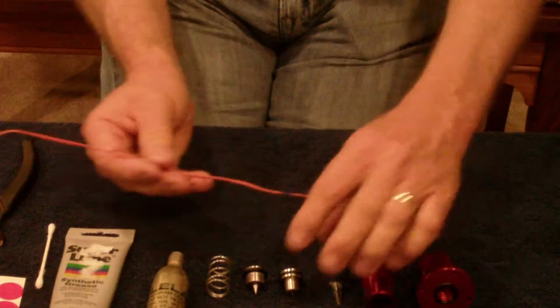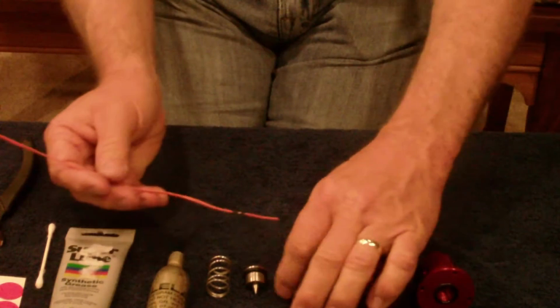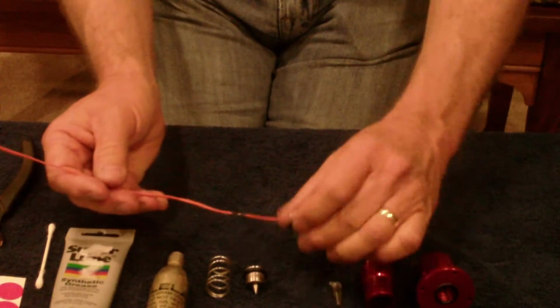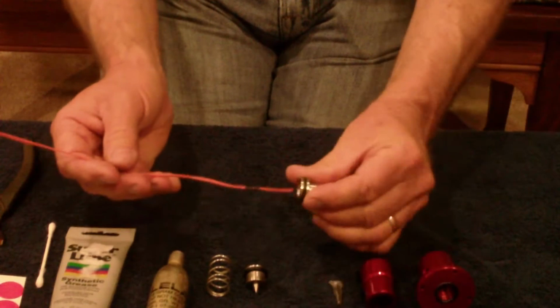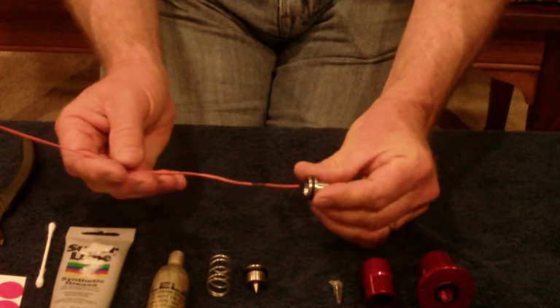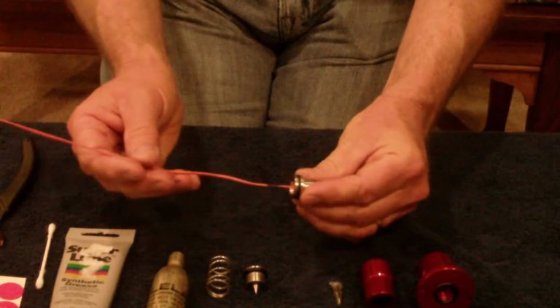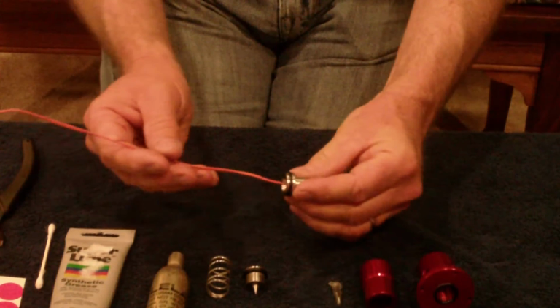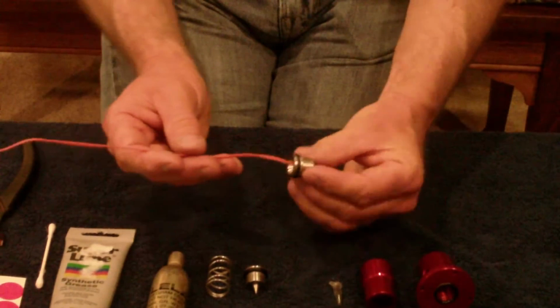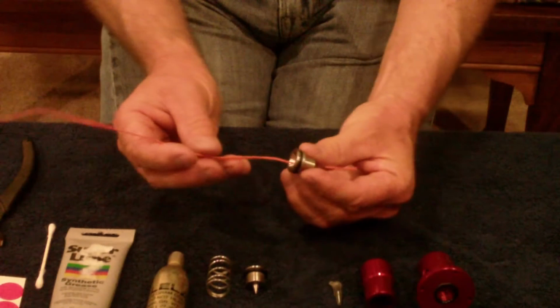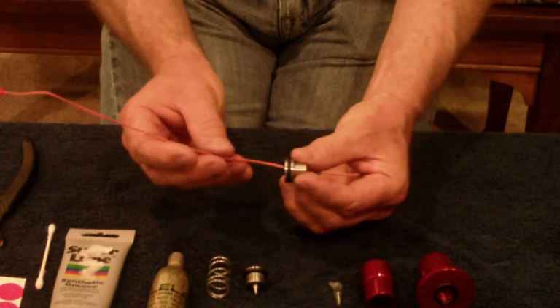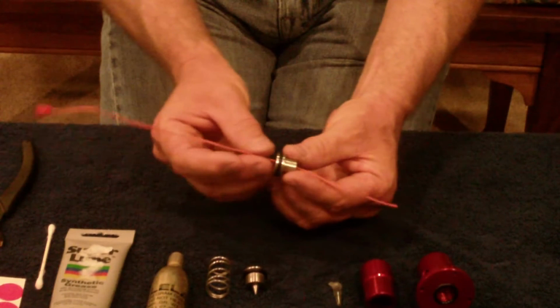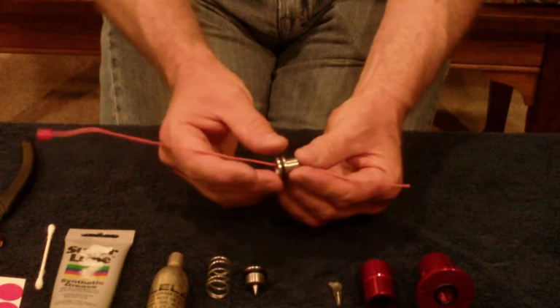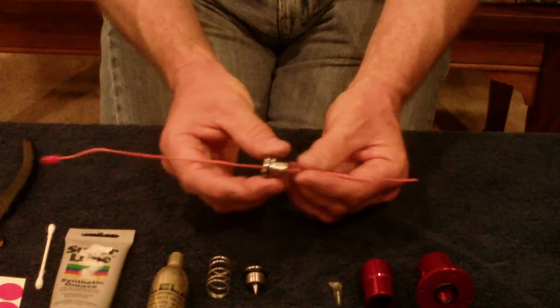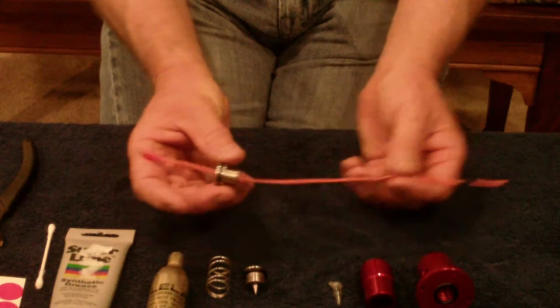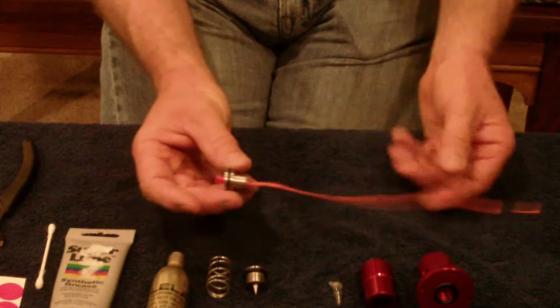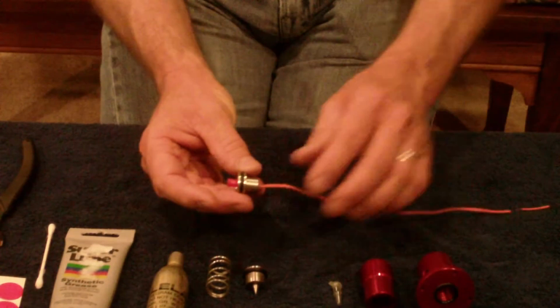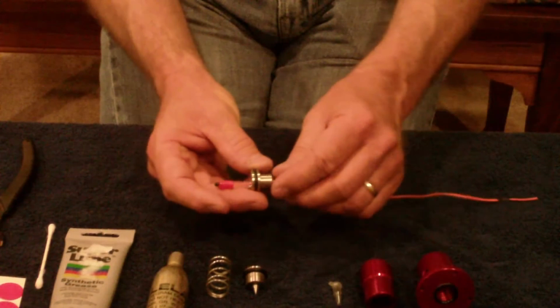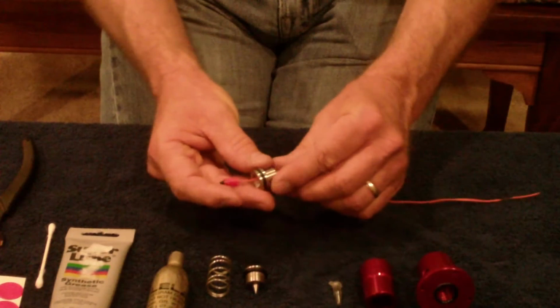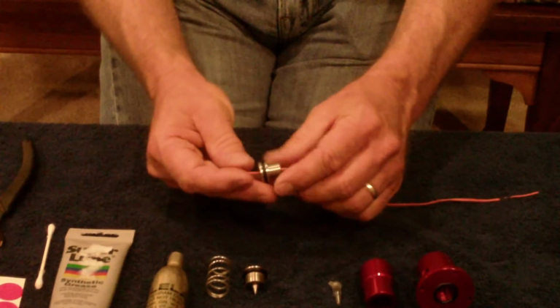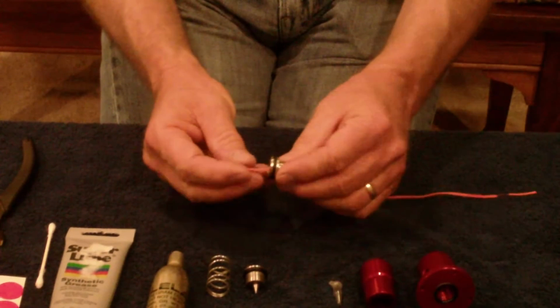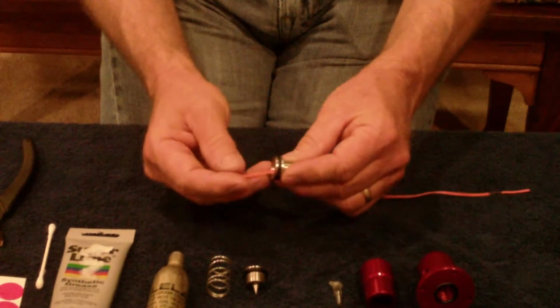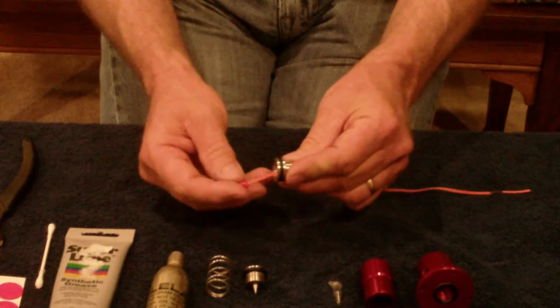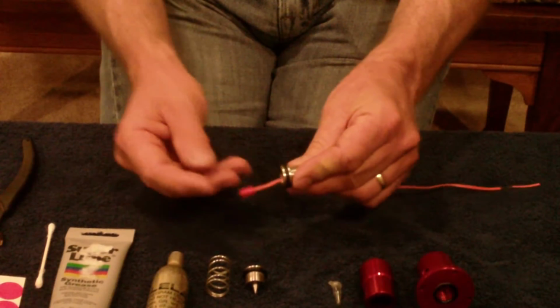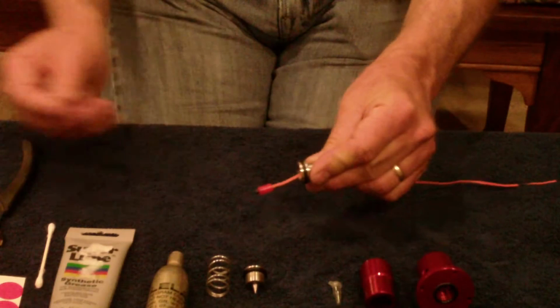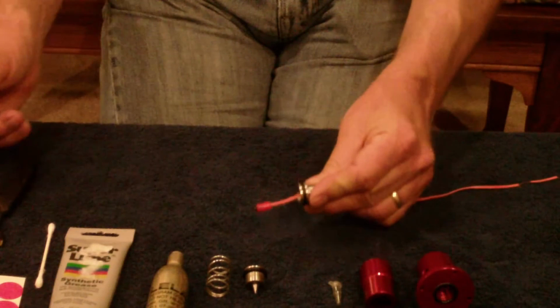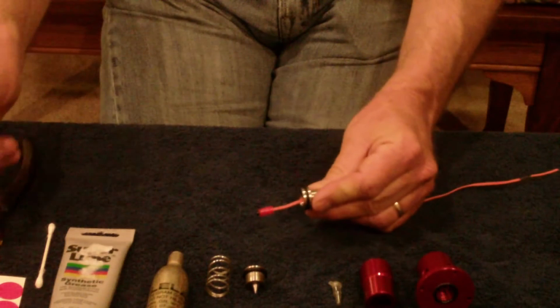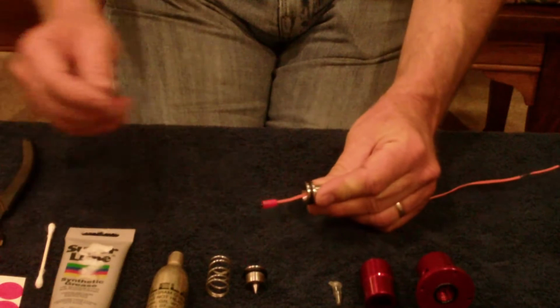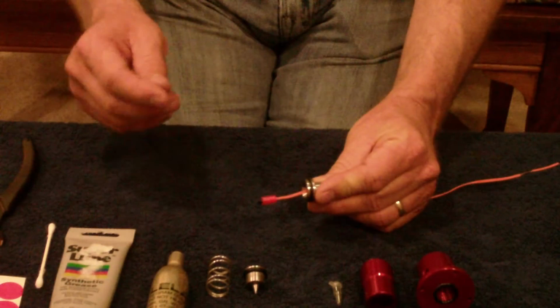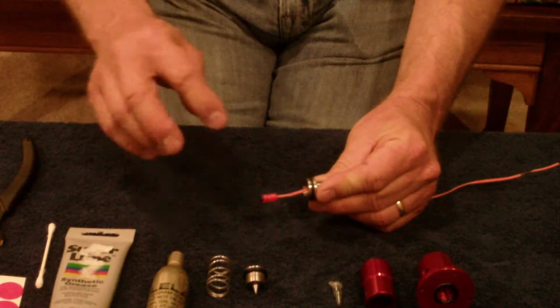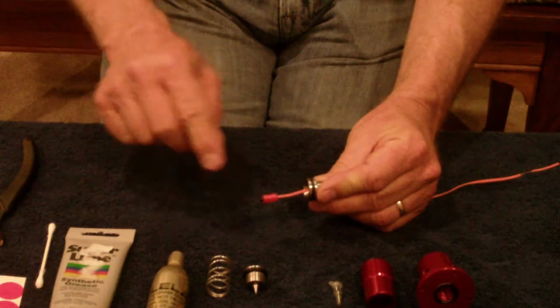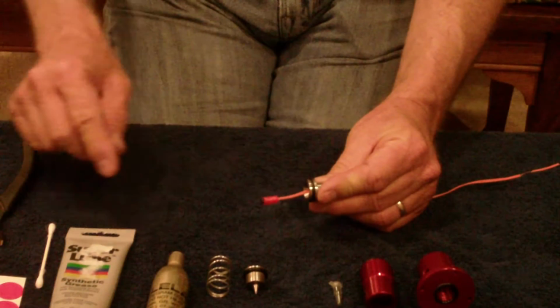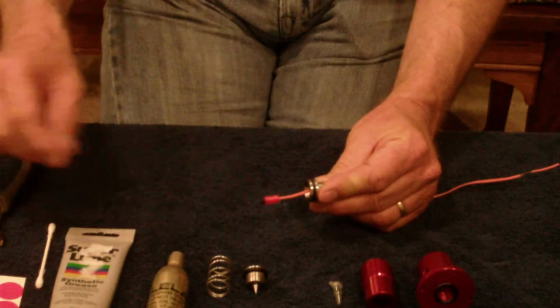Then we're going to take the e-match and put it in the charge cup. As you can see, this one is what's called the V2 charge cup, and it's intended for a single initiator.